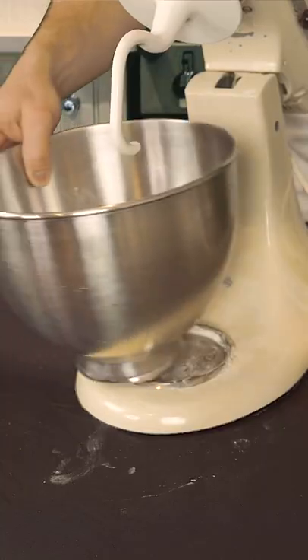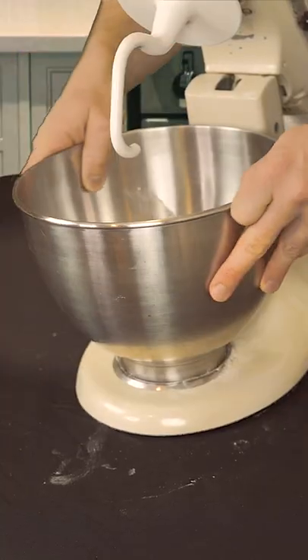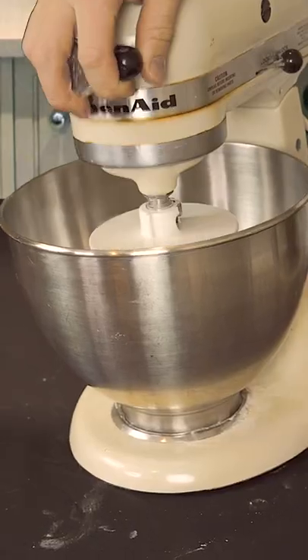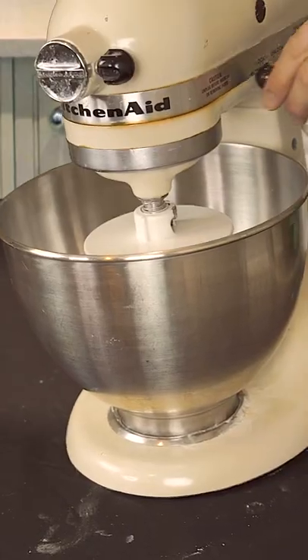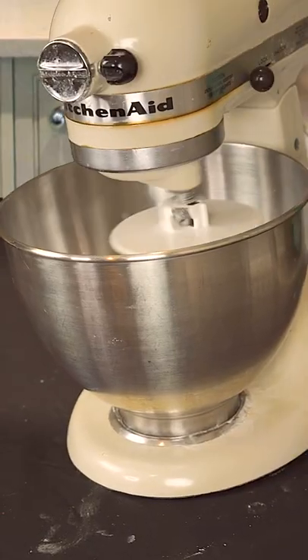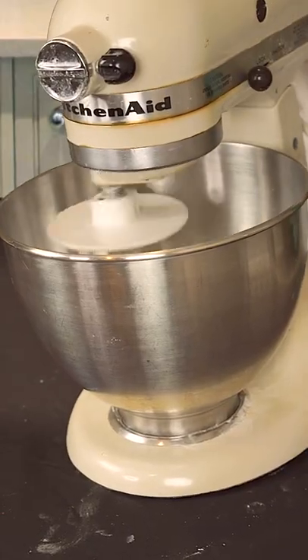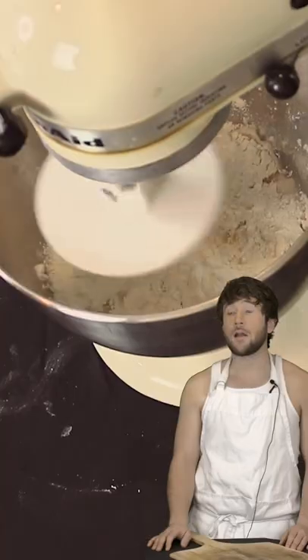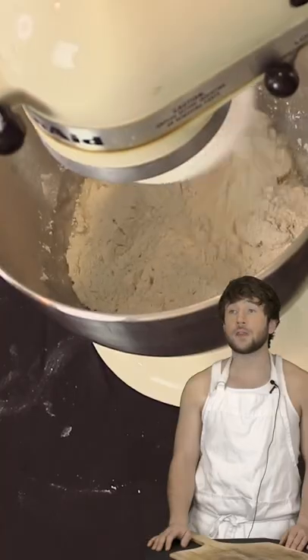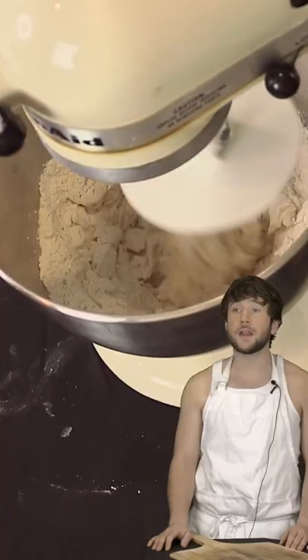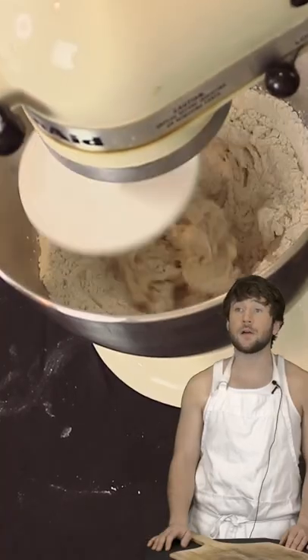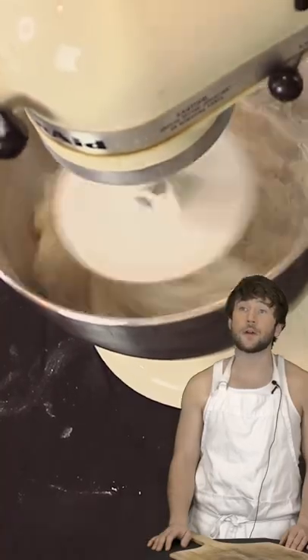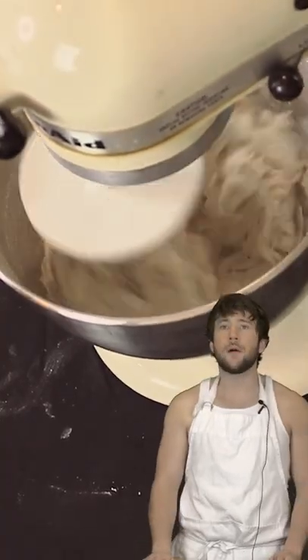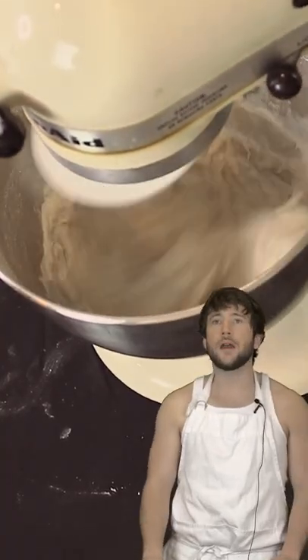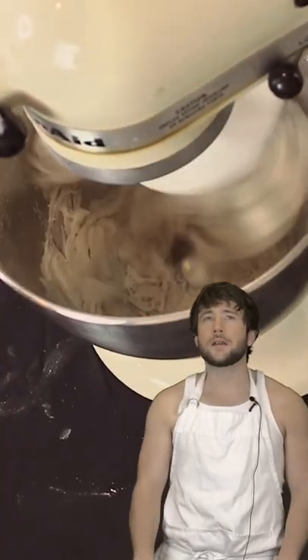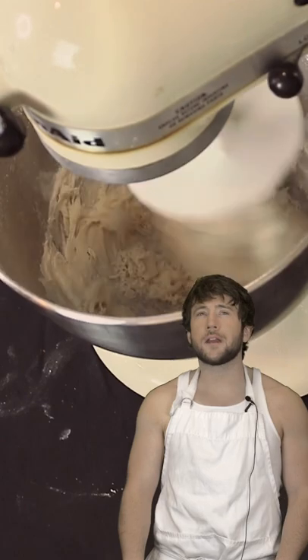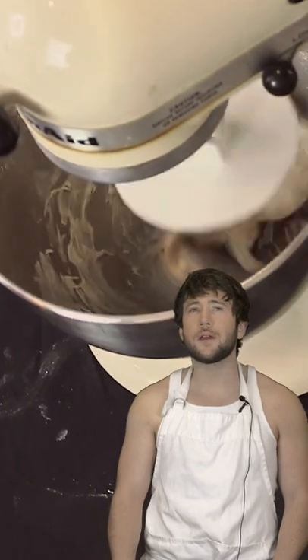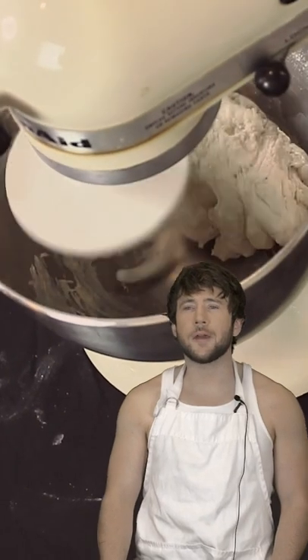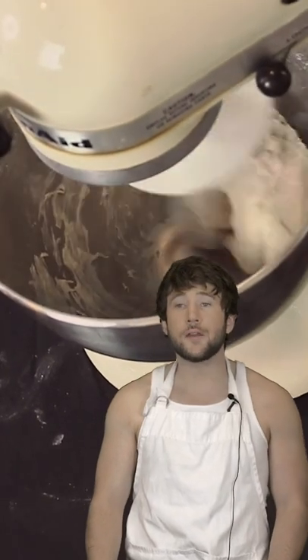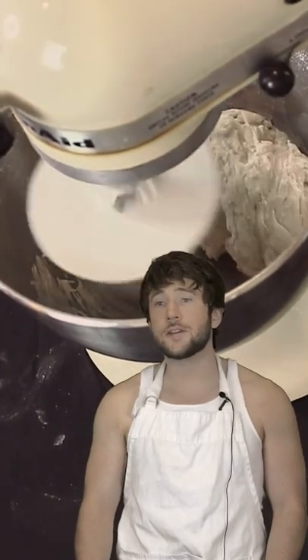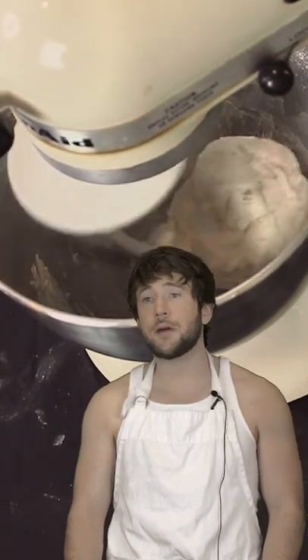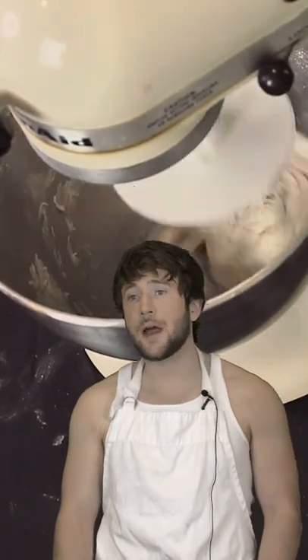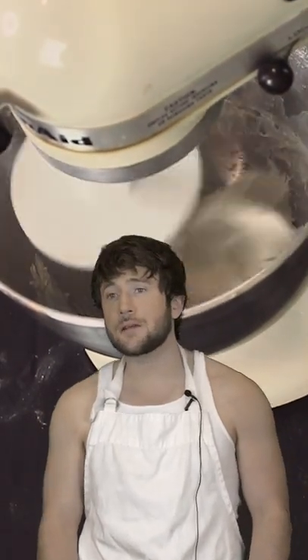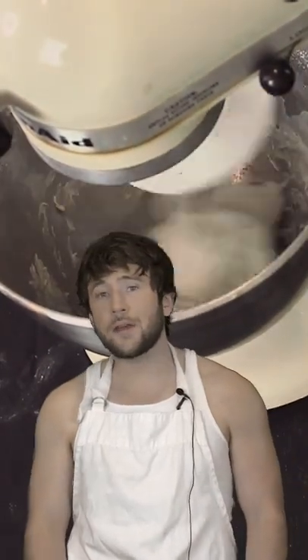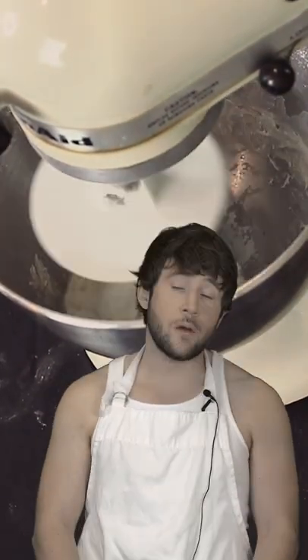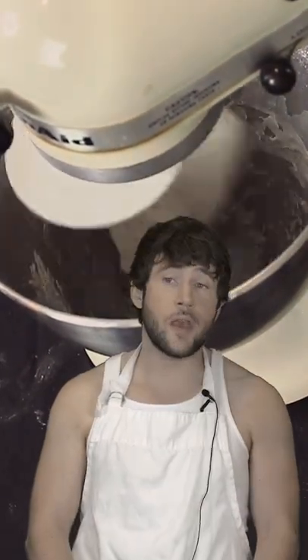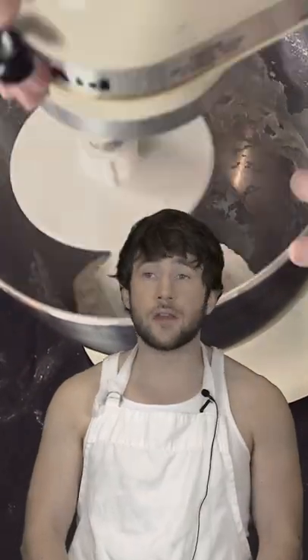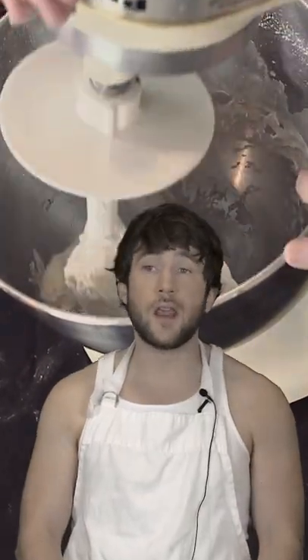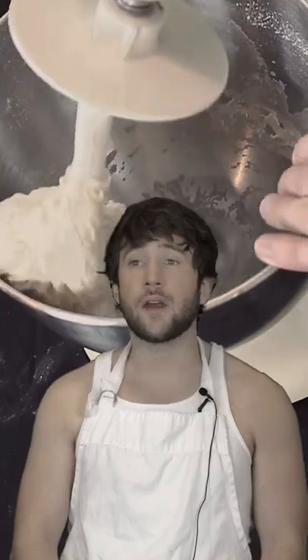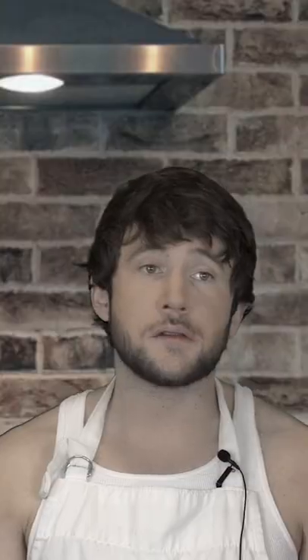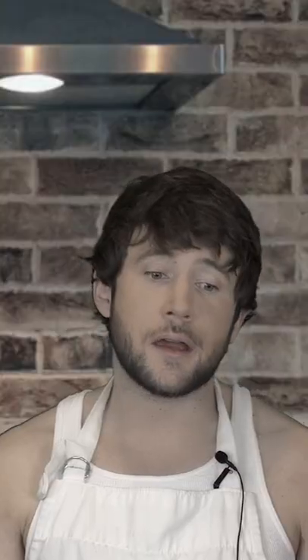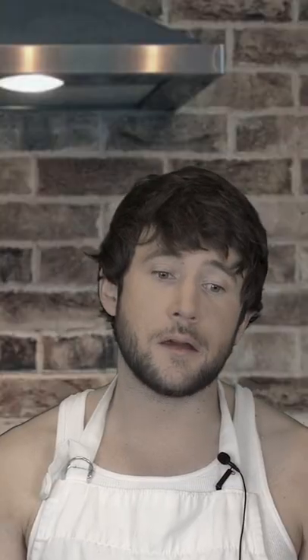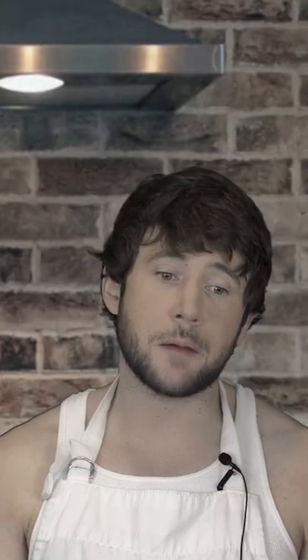I usually let a stand mixer do all of the kneading. I hardly even touch the pizza dough anymore. Pizza dough and I aren't intimate like we used to be. I usually just sleep on the couch, and pizza dough uses this thing to knead itself — usually while thinking about Hugh Jackman.